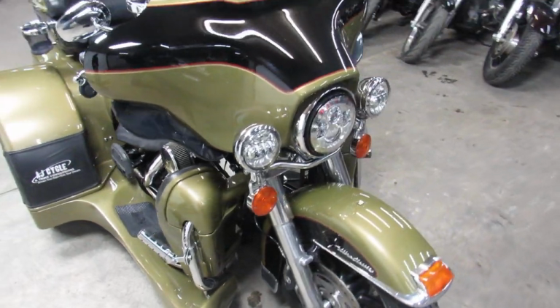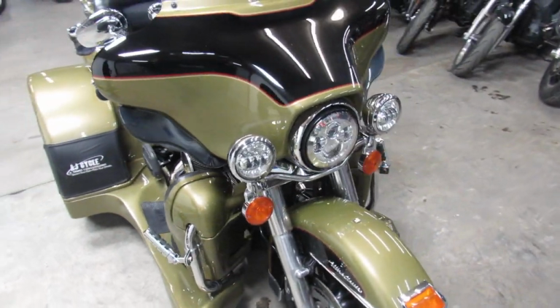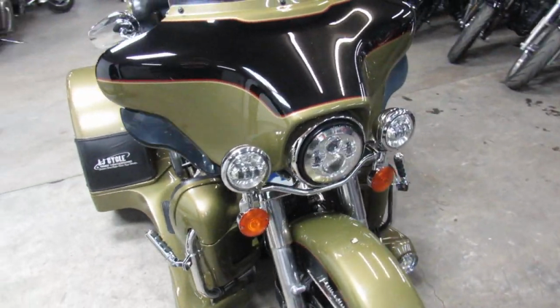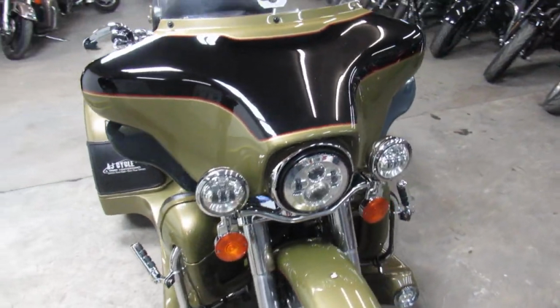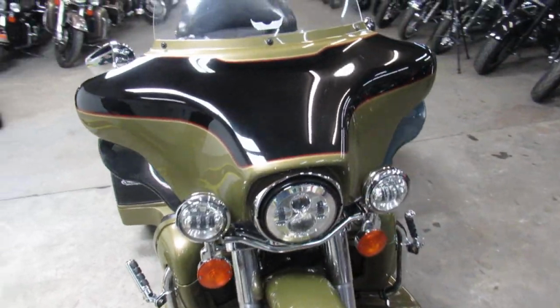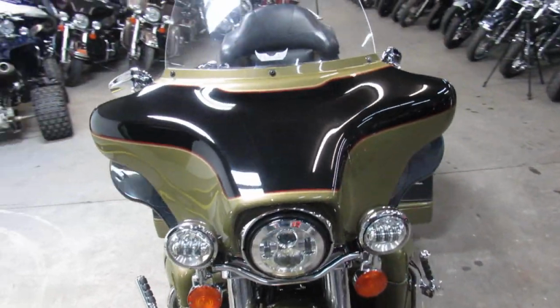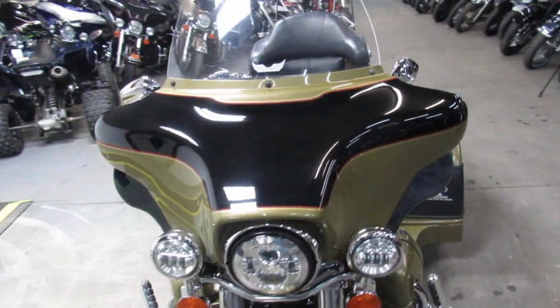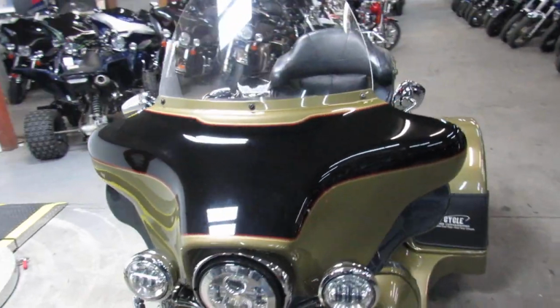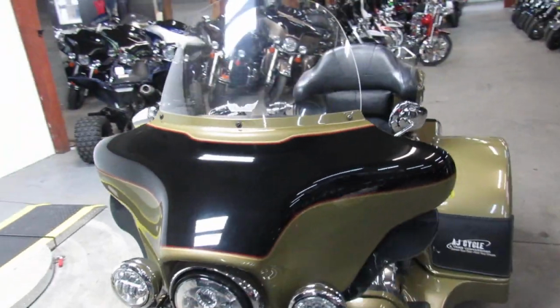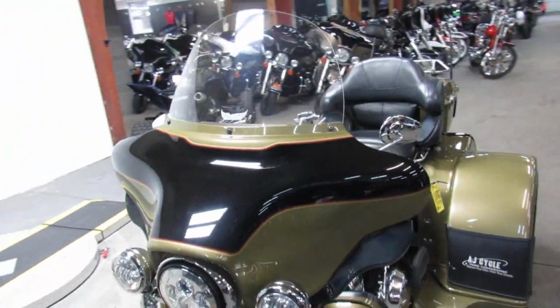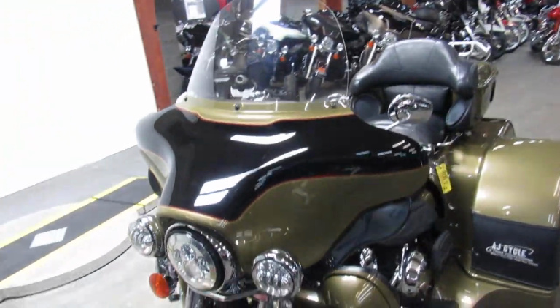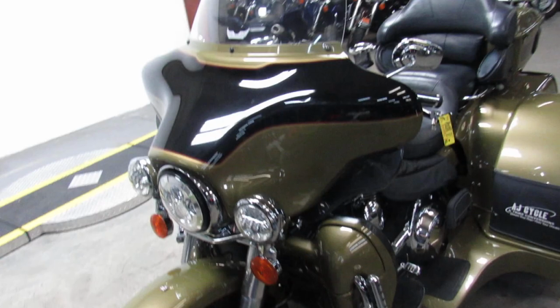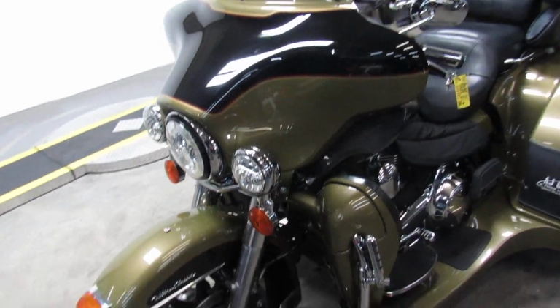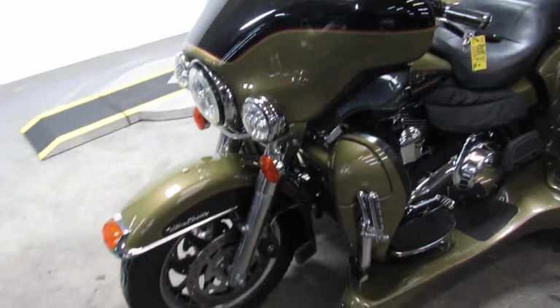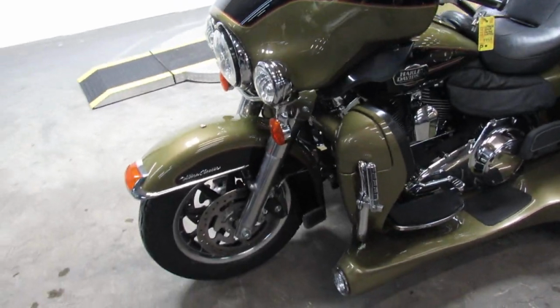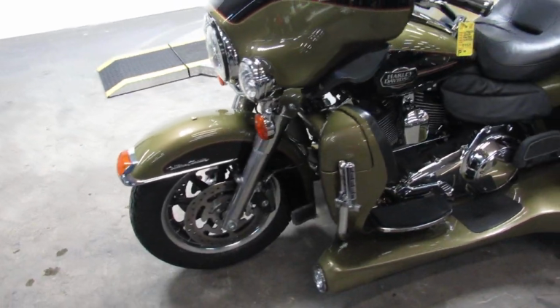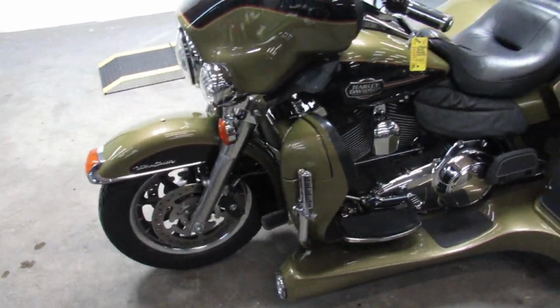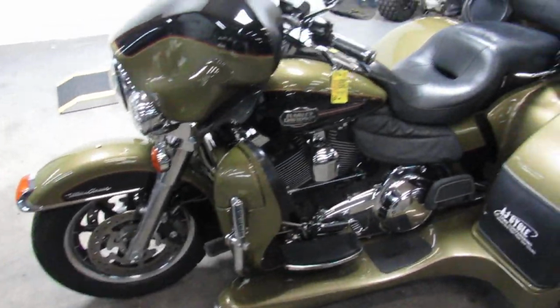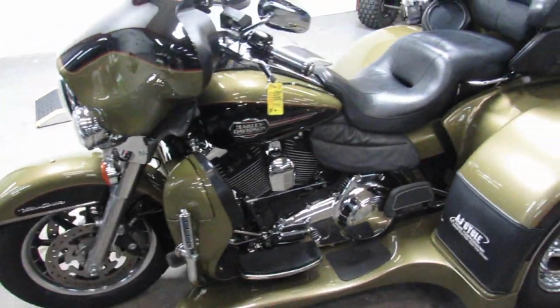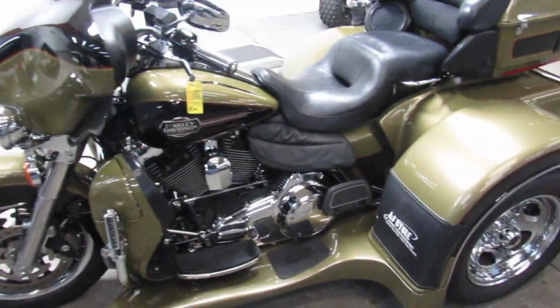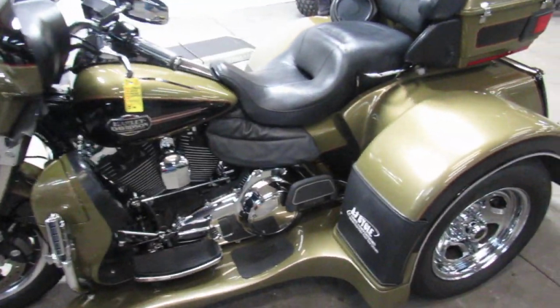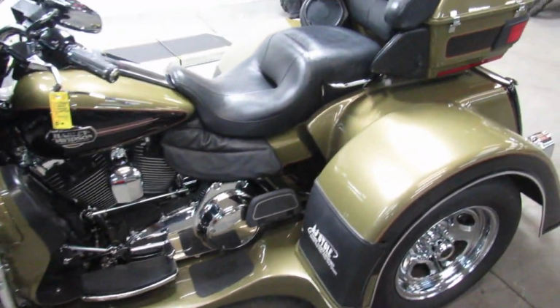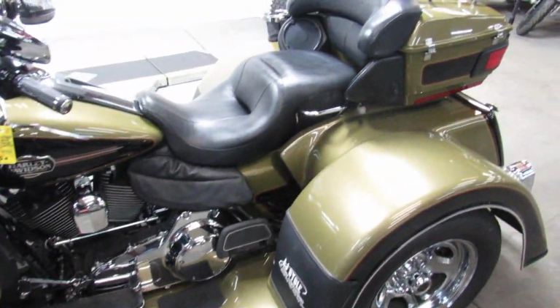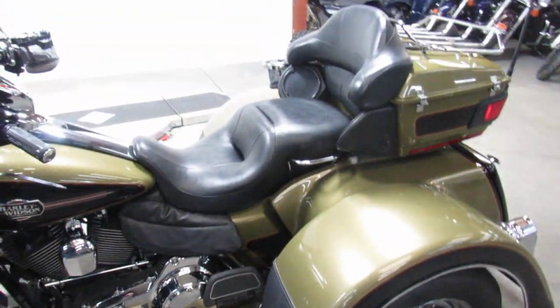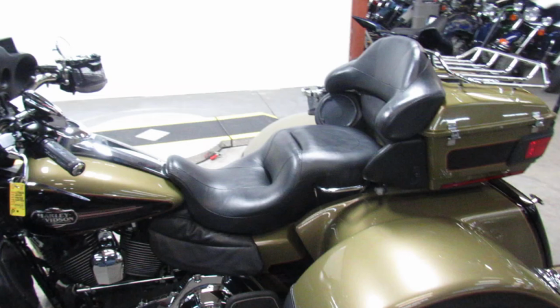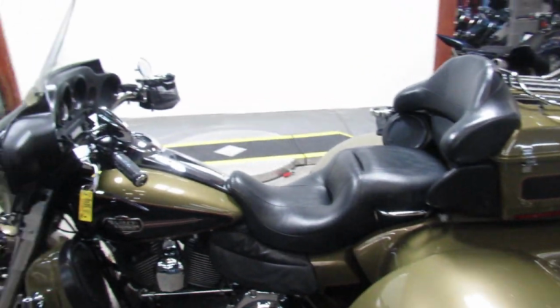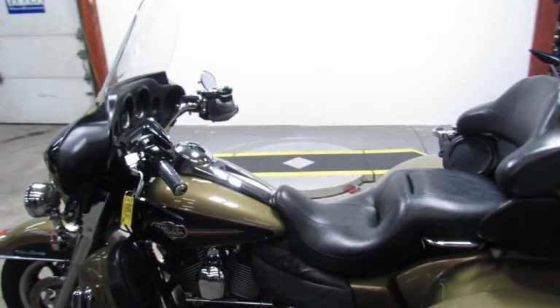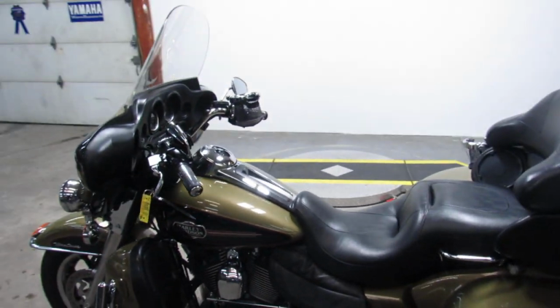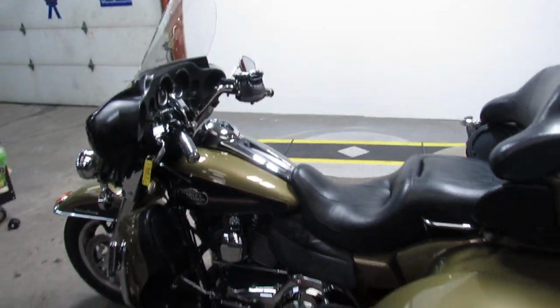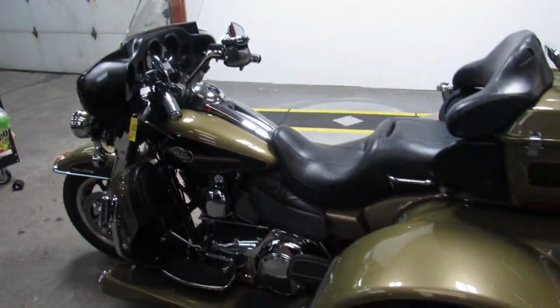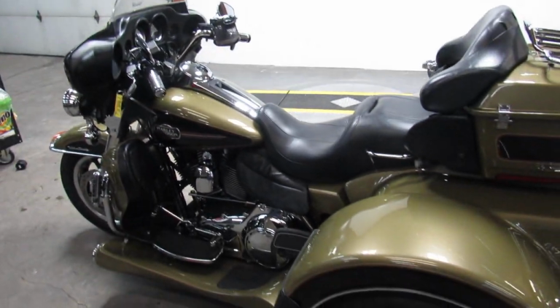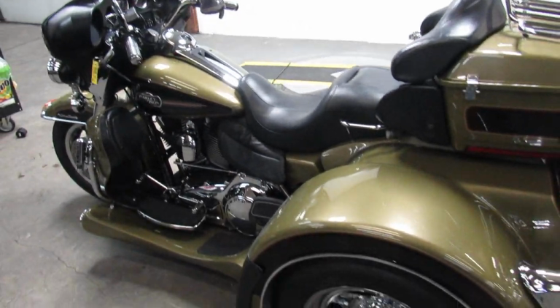We've got financing programs available — good credit, bad credit, either way we got a program for you. We've got a leasing program where you can lease this one for two or three years, and we've got layaway programs.